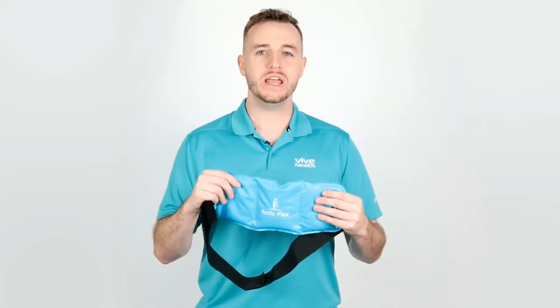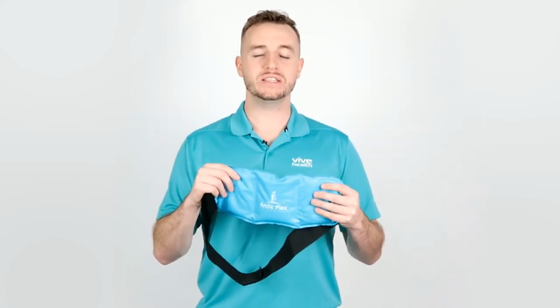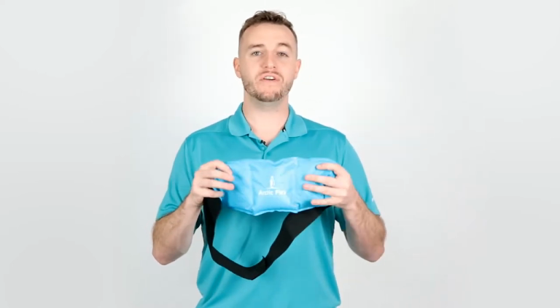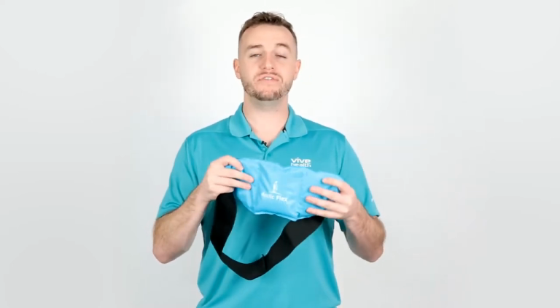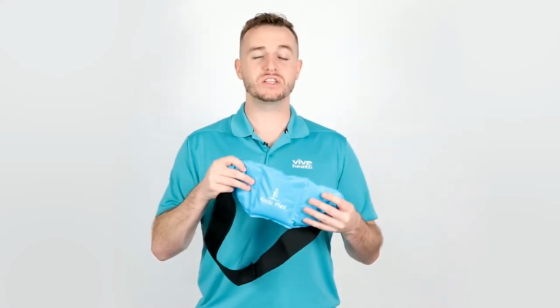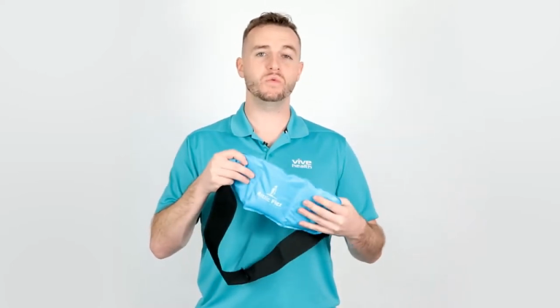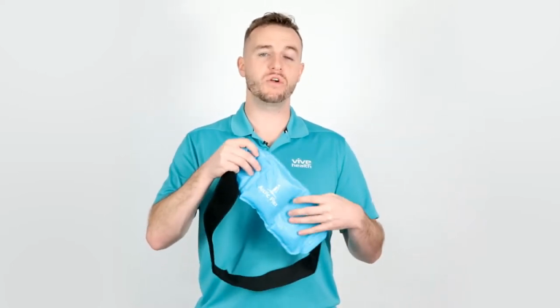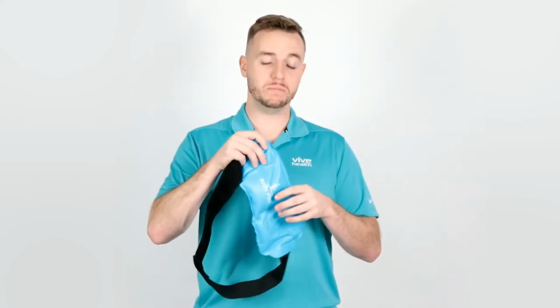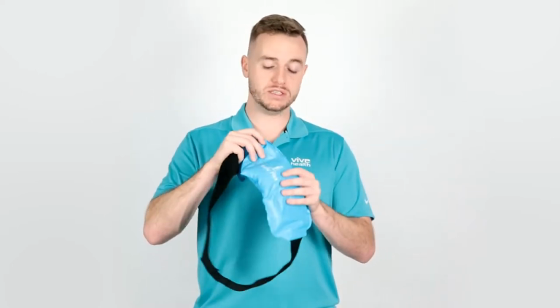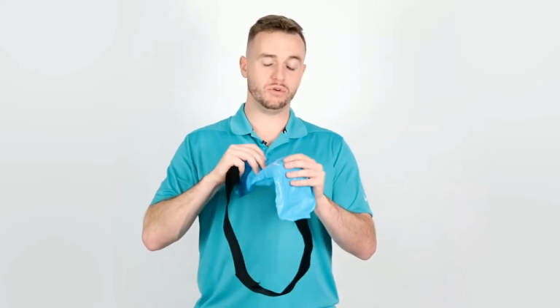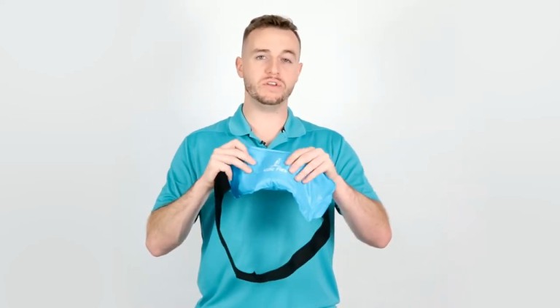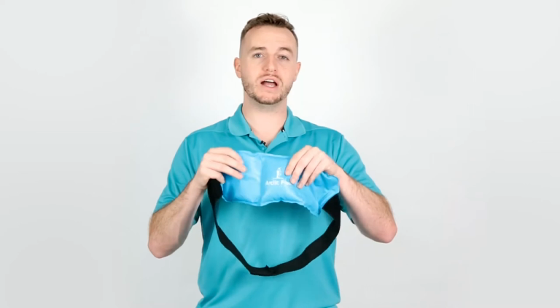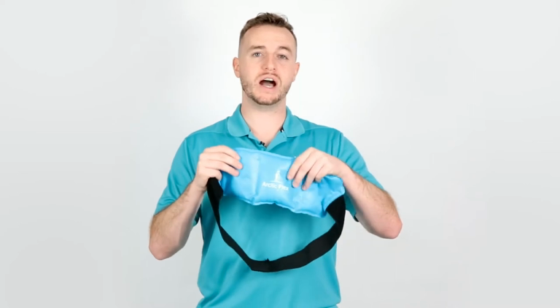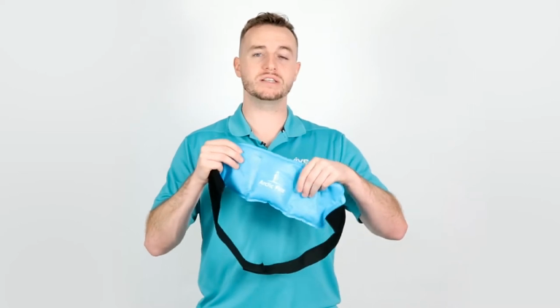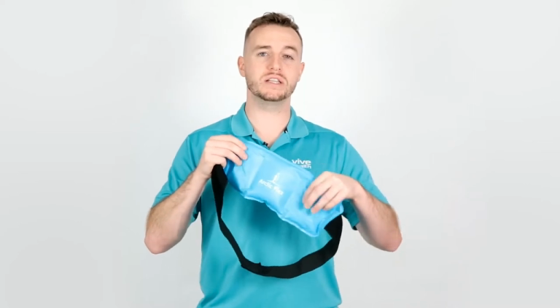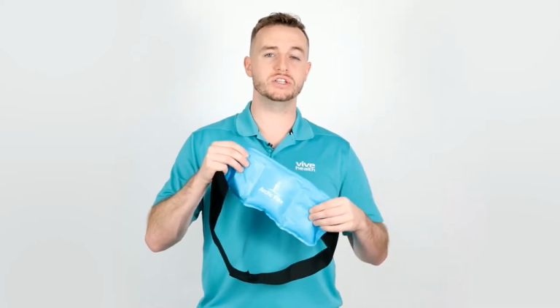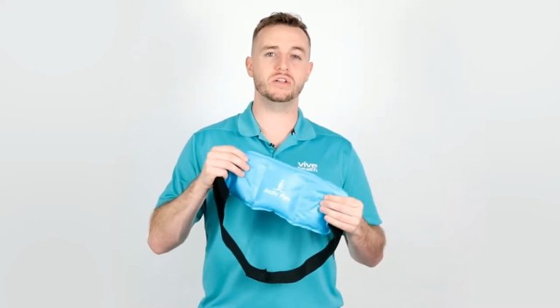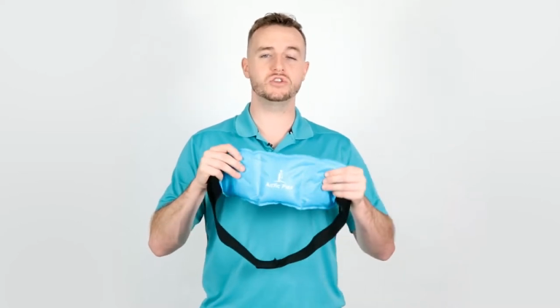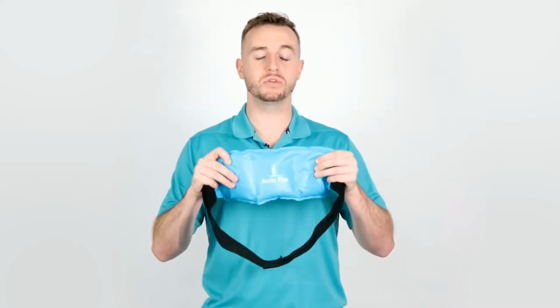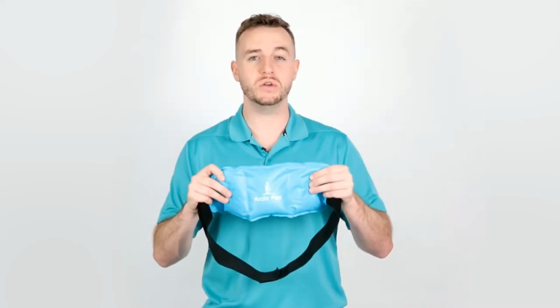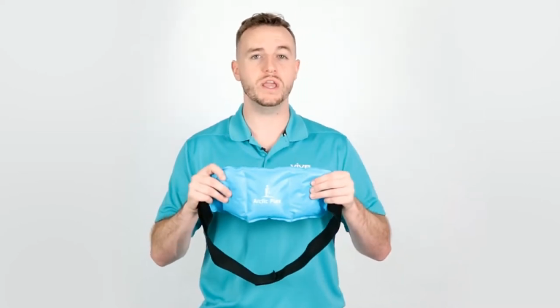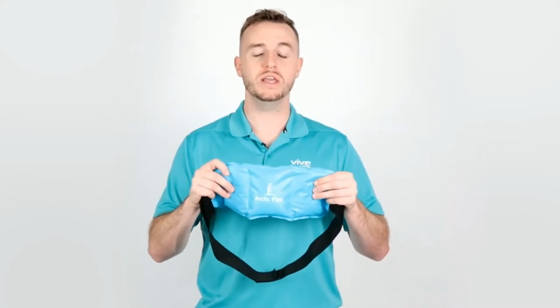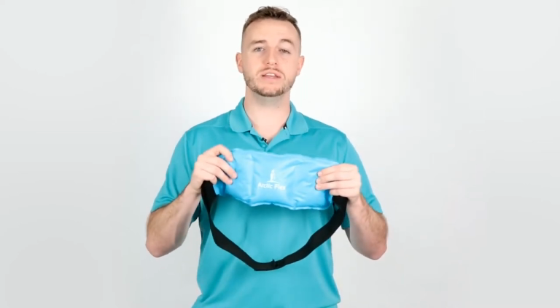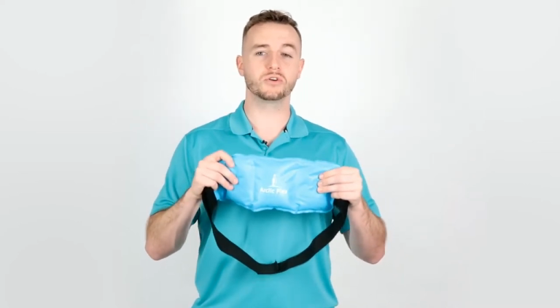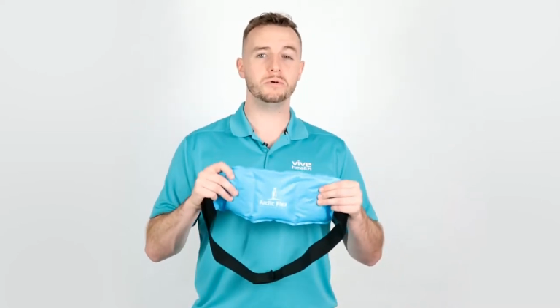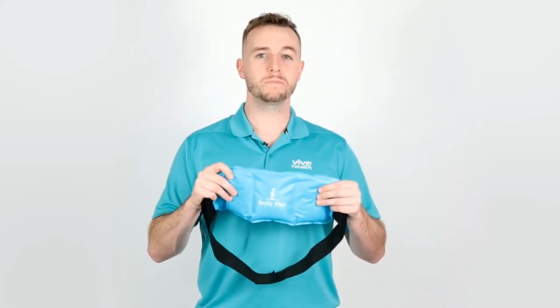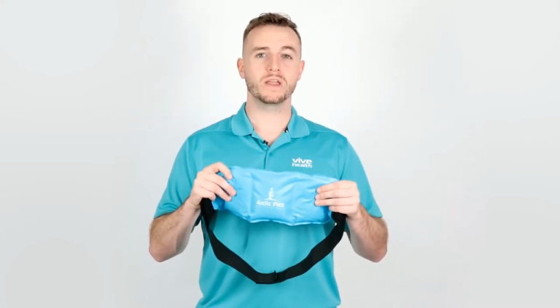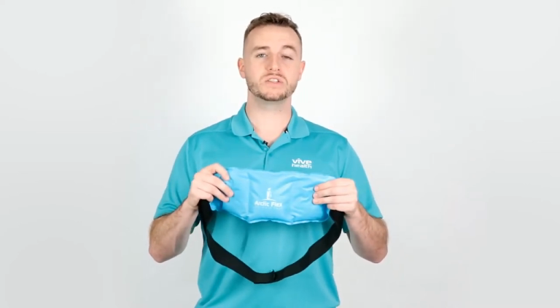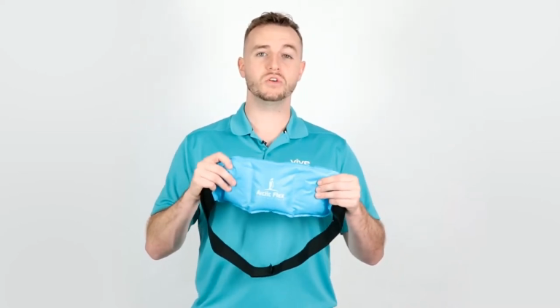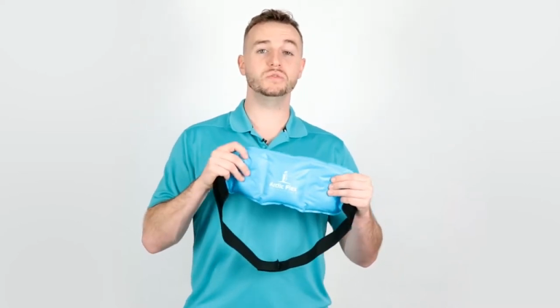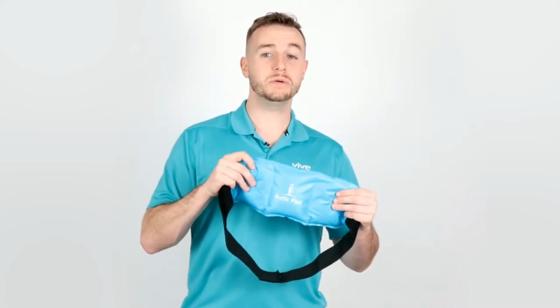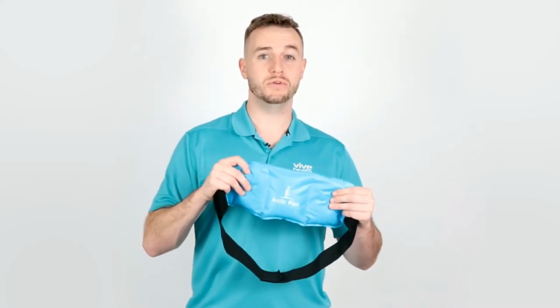It's very flexible when frozen because it's full of a non-toxic silica gel that's super lightweight and durable. And it's also leak-proof.